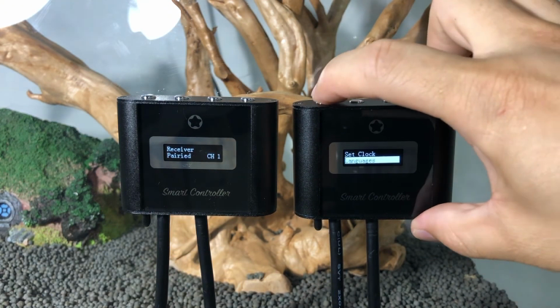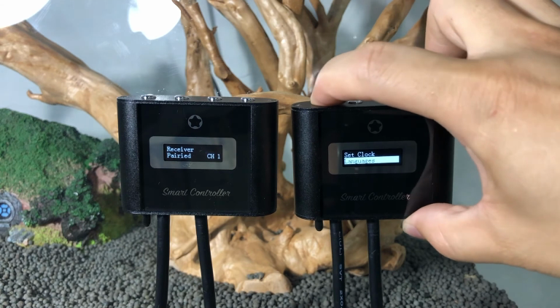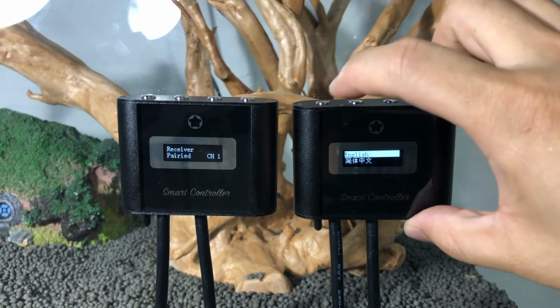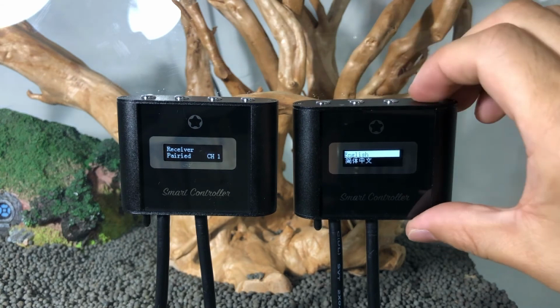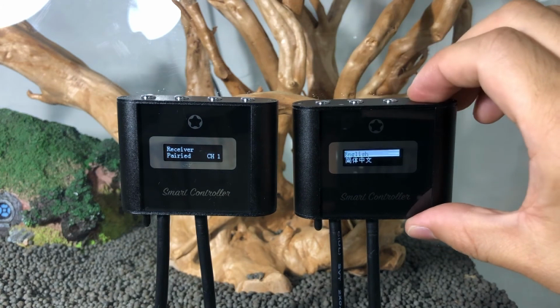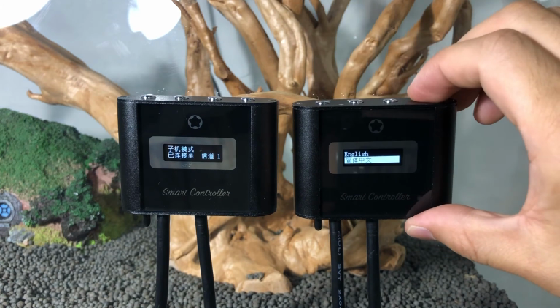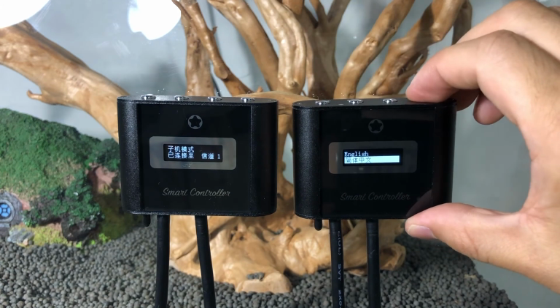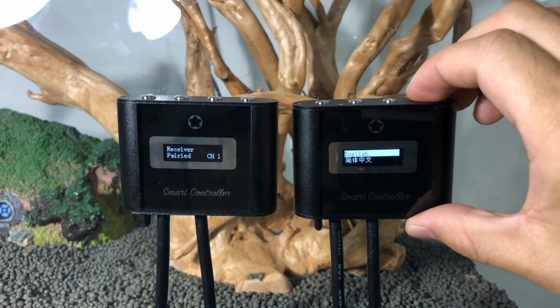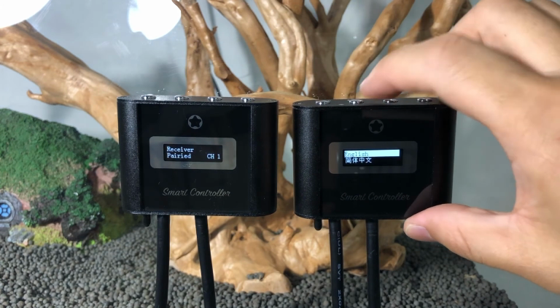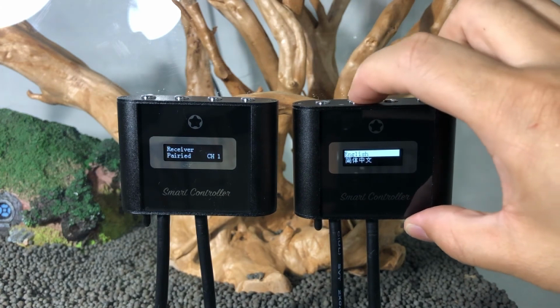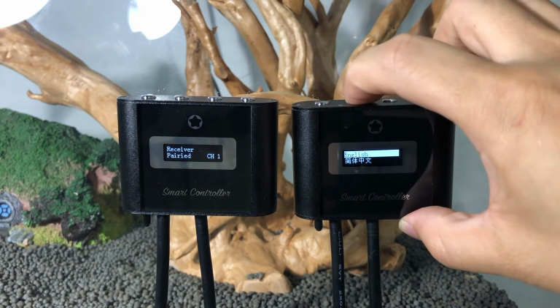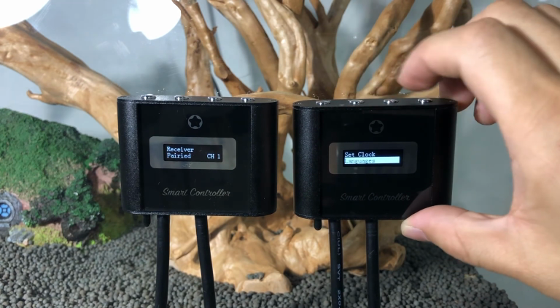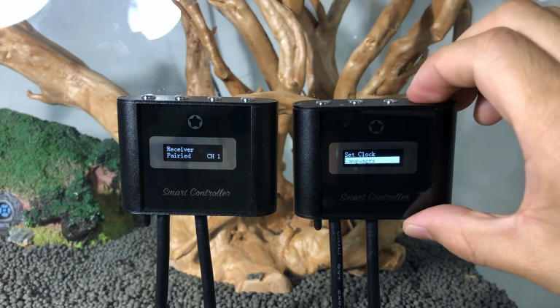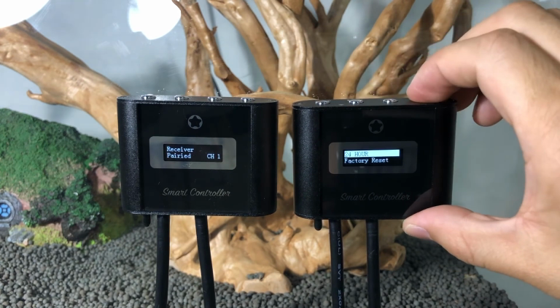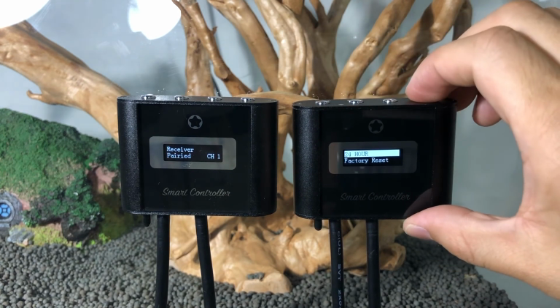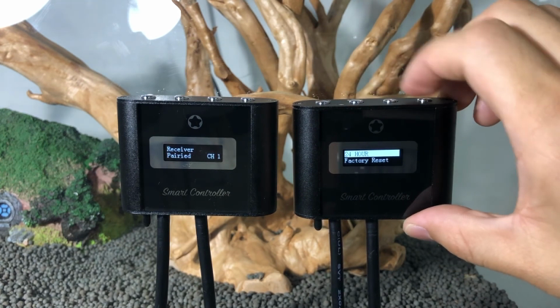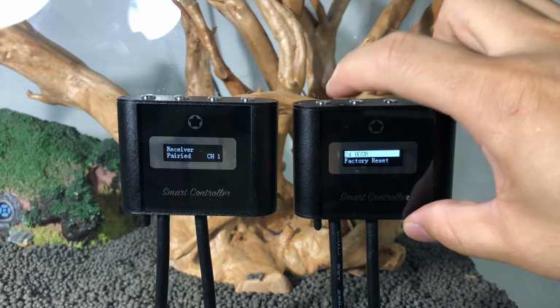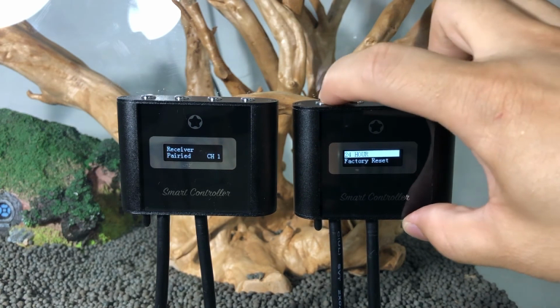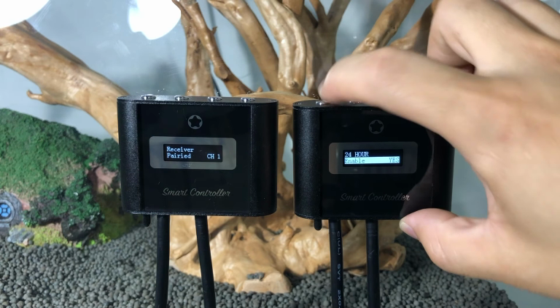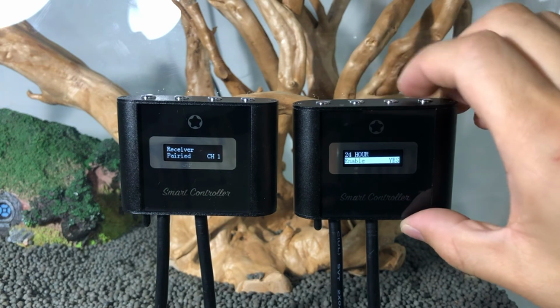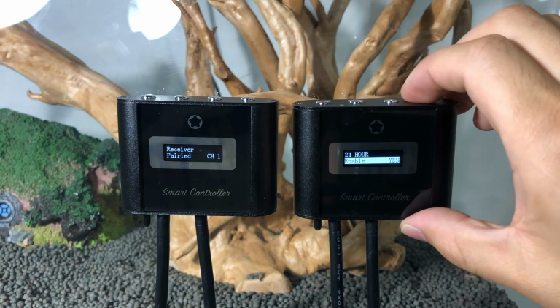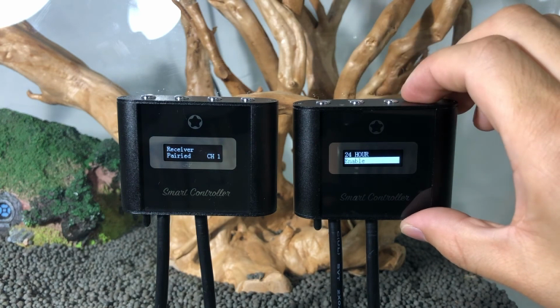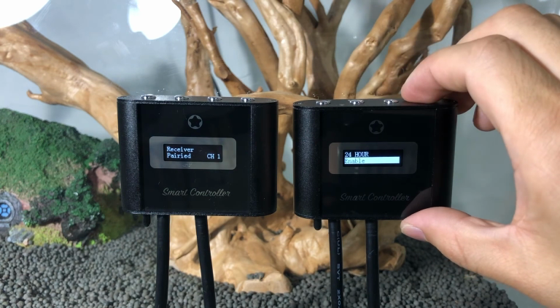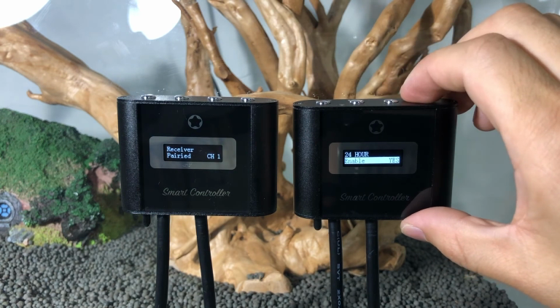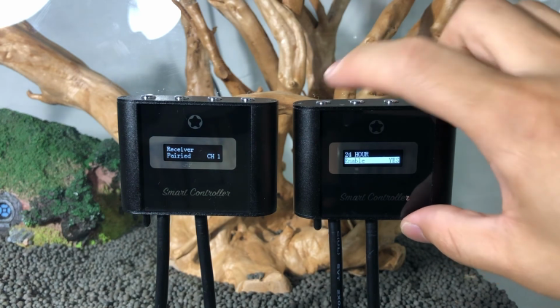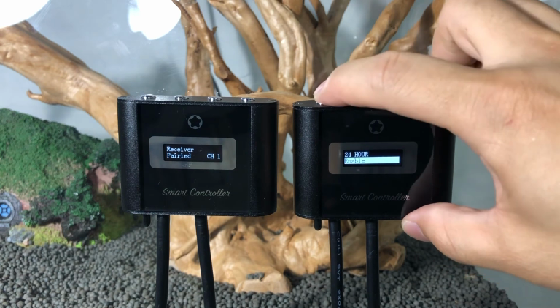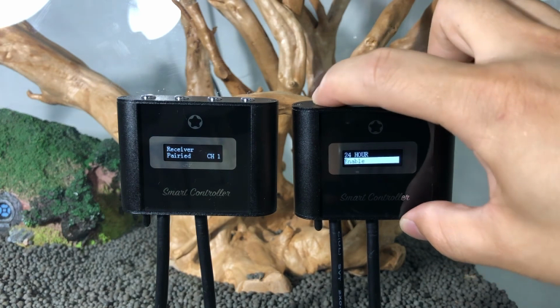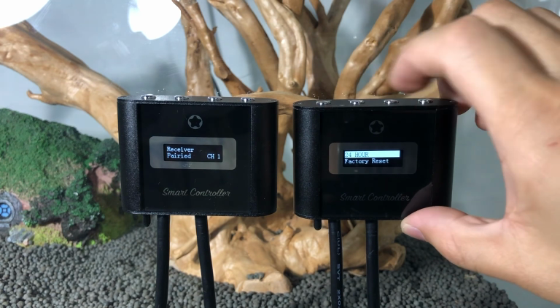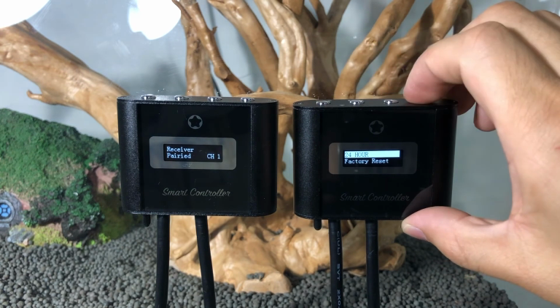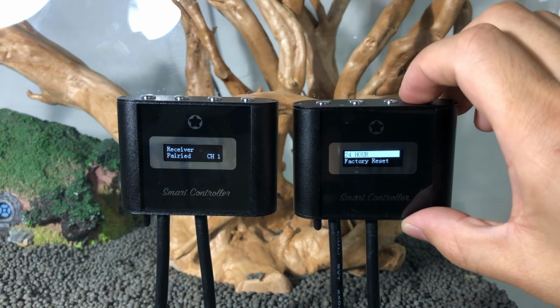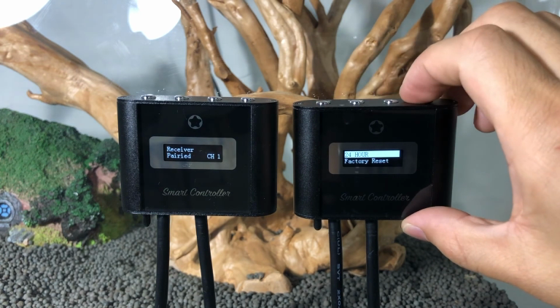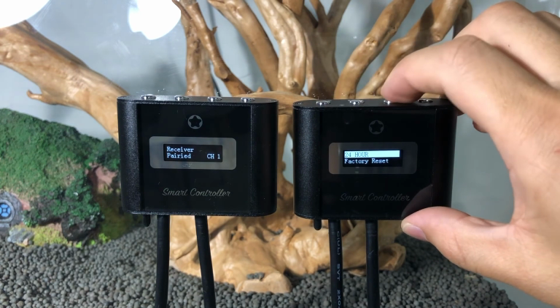Set clock allows you to set the controller to your local time. Two languages are available: English or Chinese. You can toggle between 24-hour or AM/PM mode.